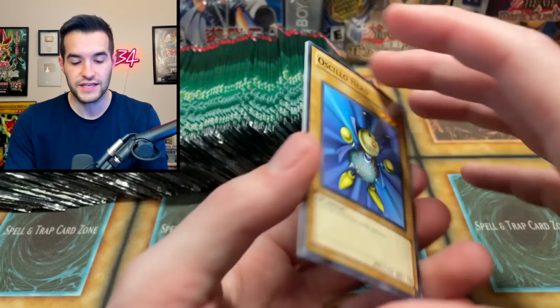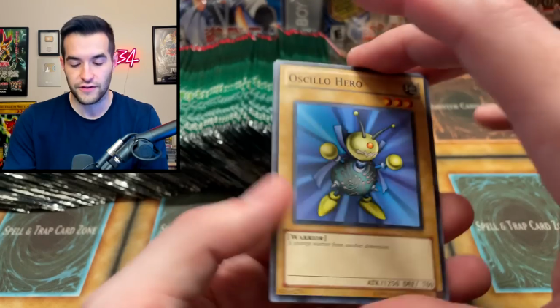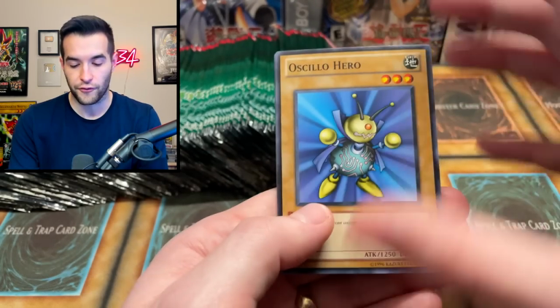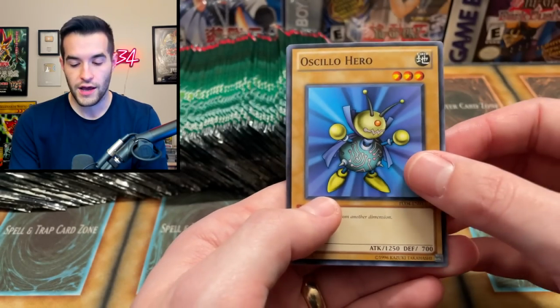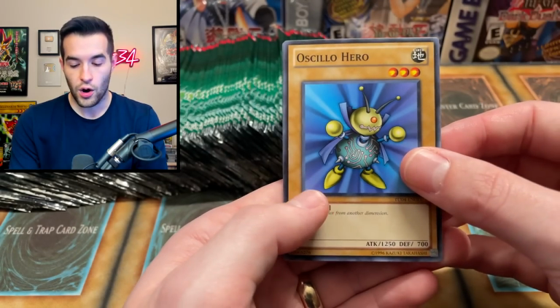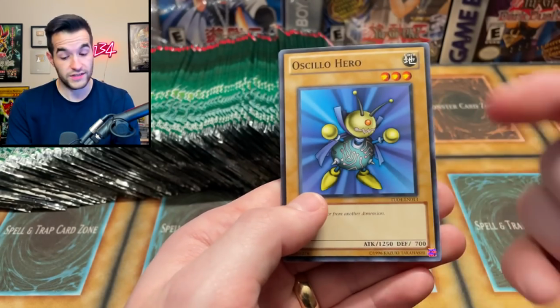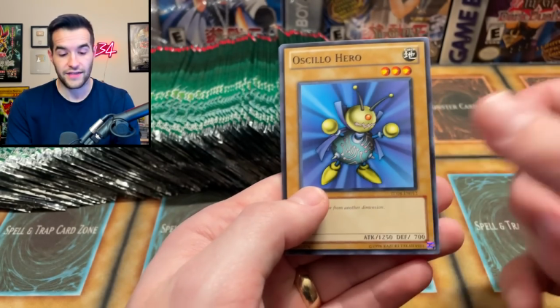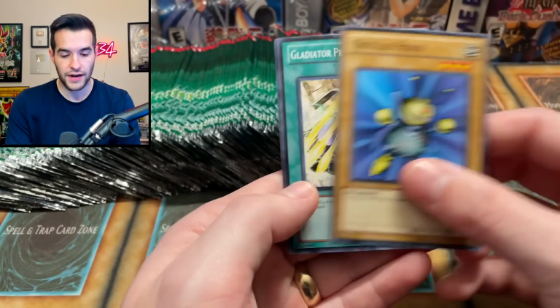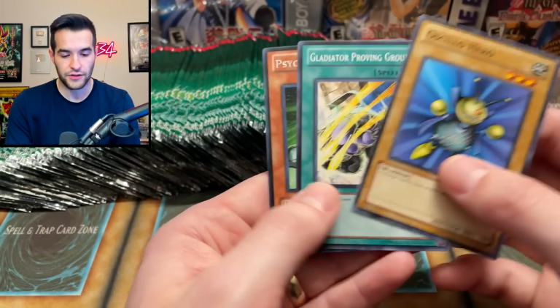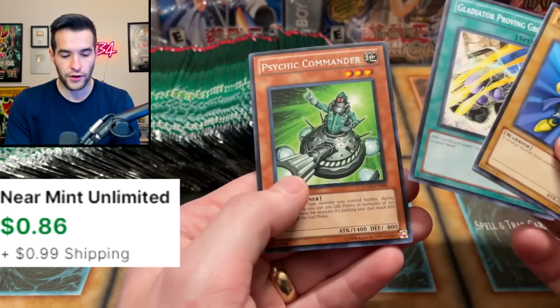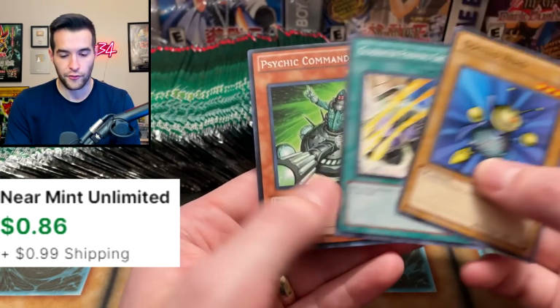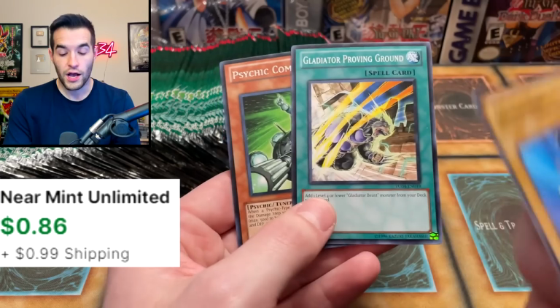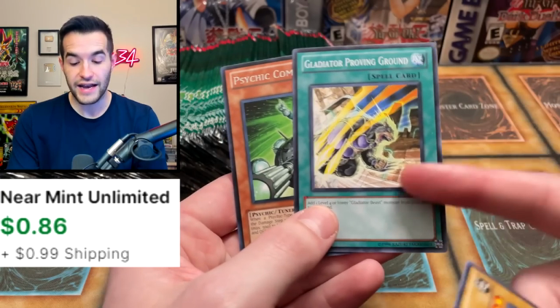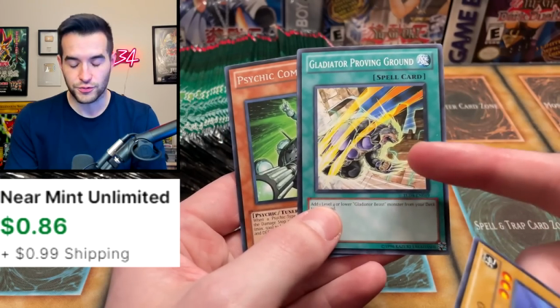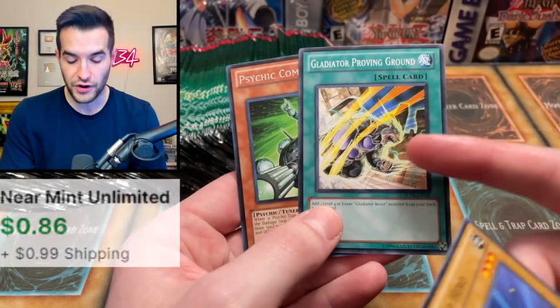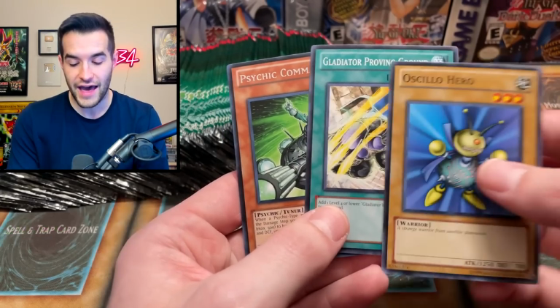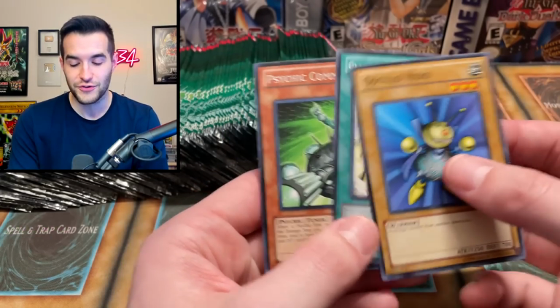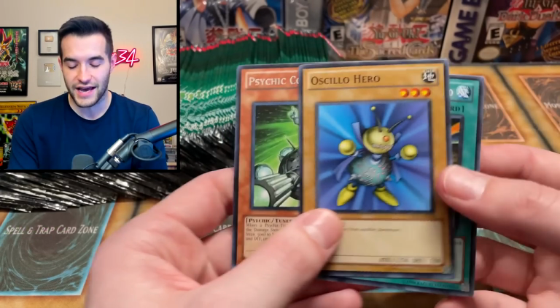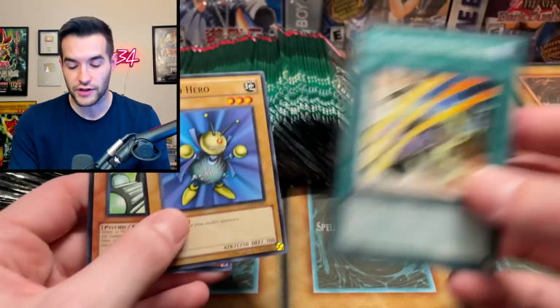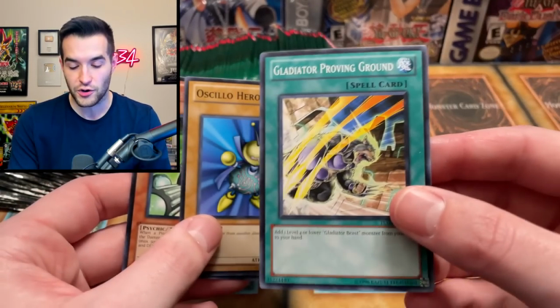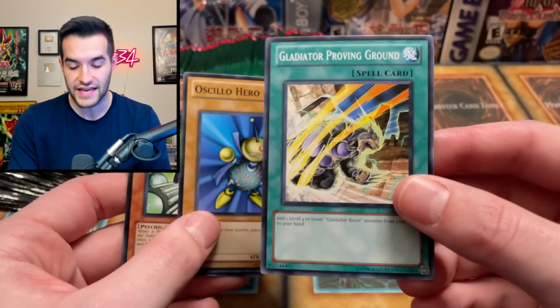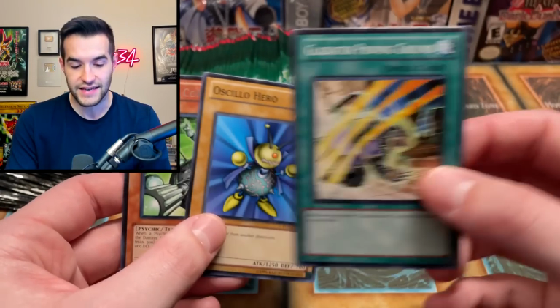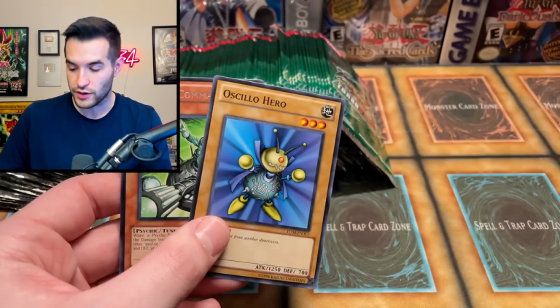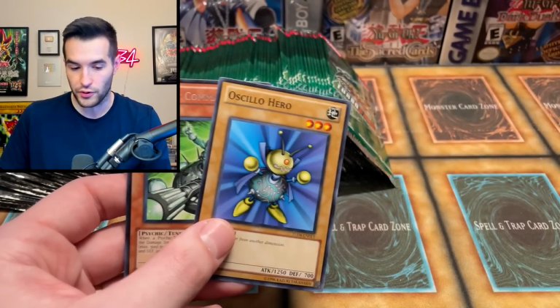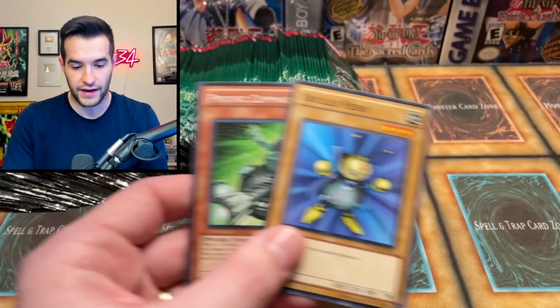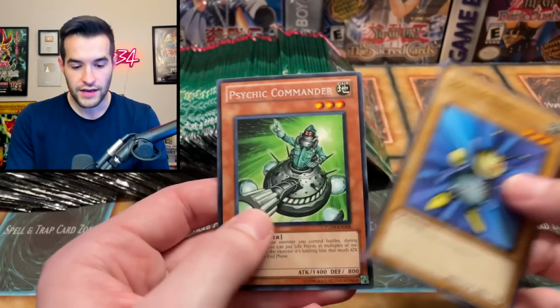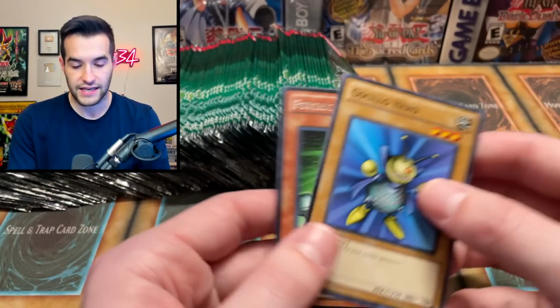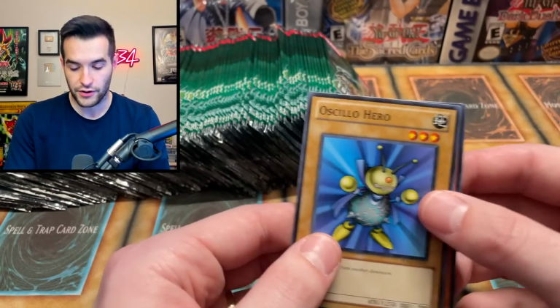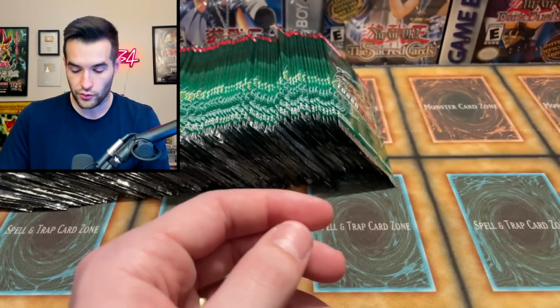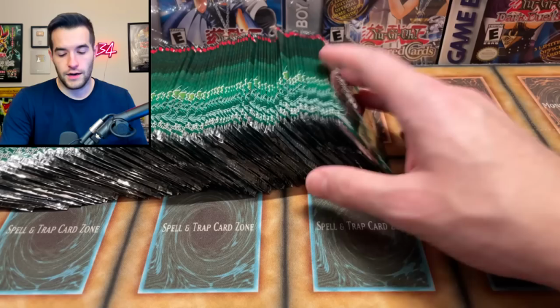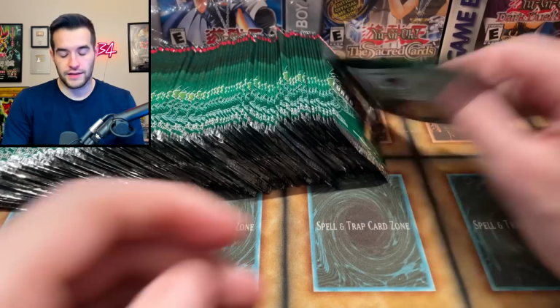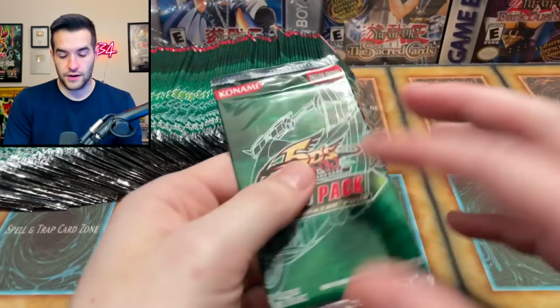Let's see if it's at the very front. It's not — I think it might not be at the front like before. Gladiator's Proving Ground — actually really nice for Gladiator Beast Edison decks. We're going to pull that out. Psychic Commander as our rare. All right, let's go.